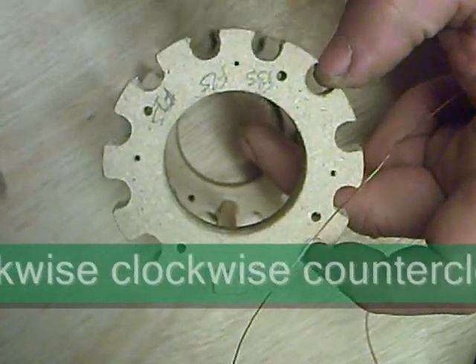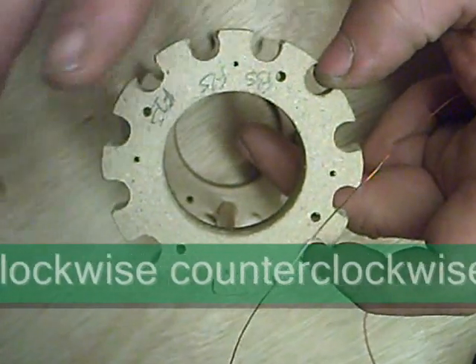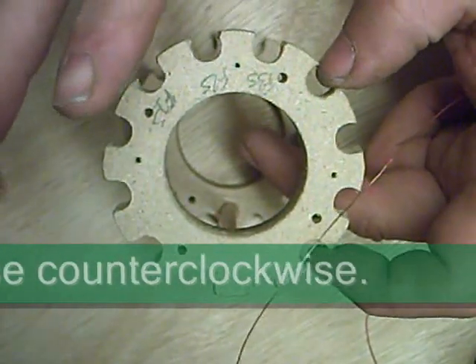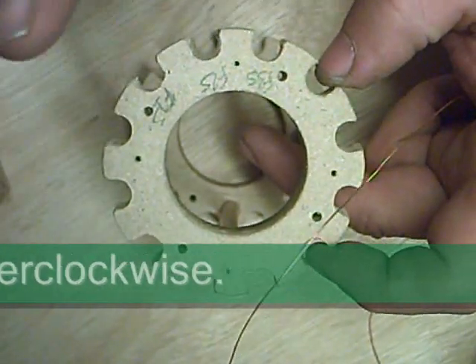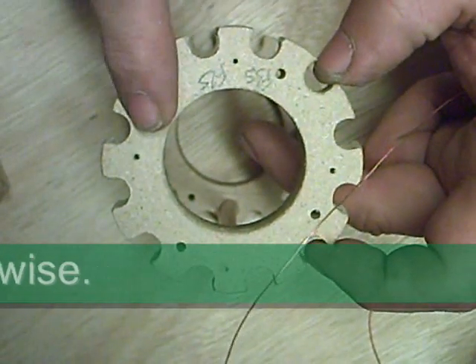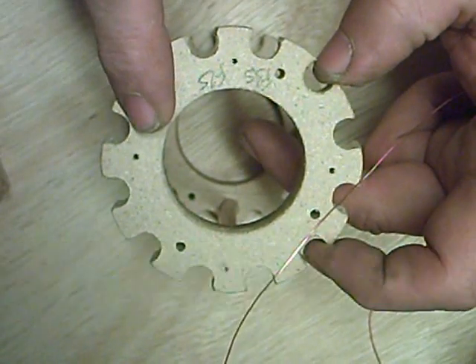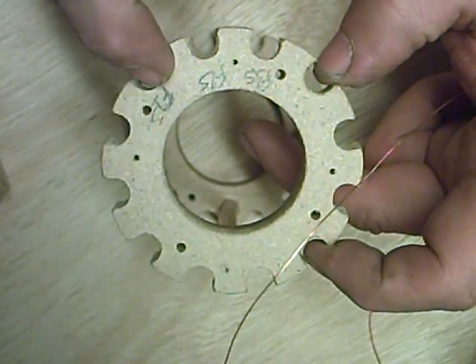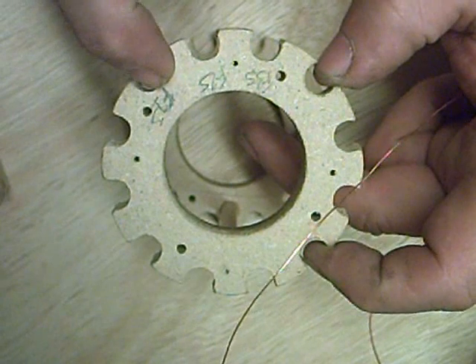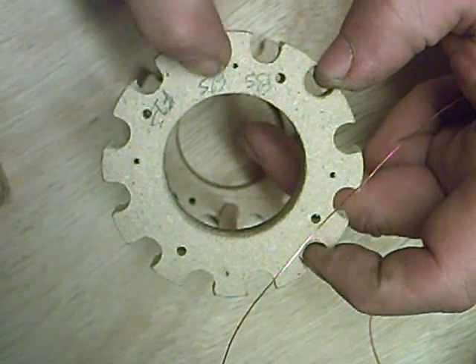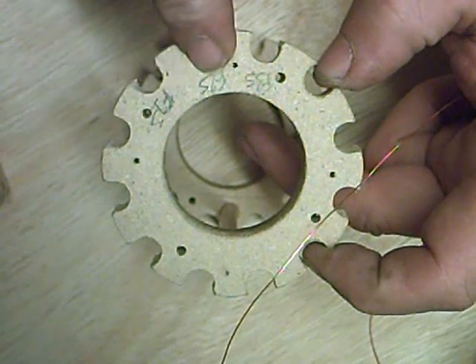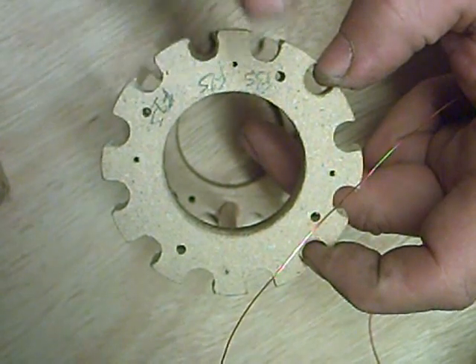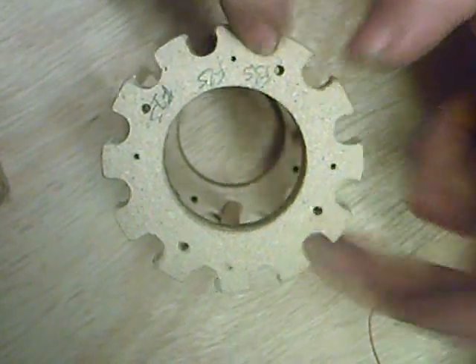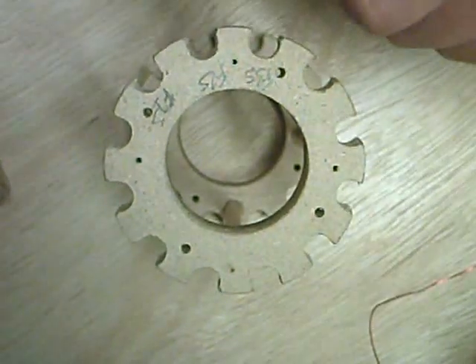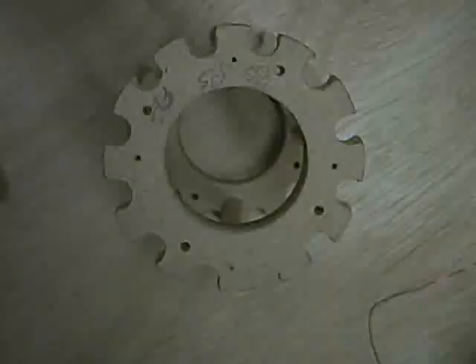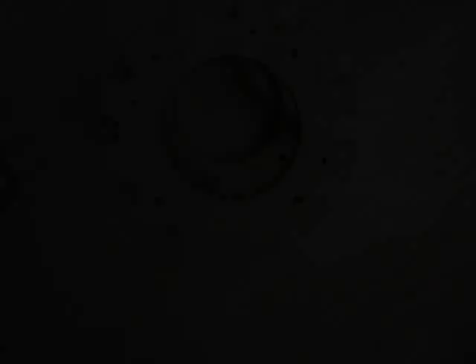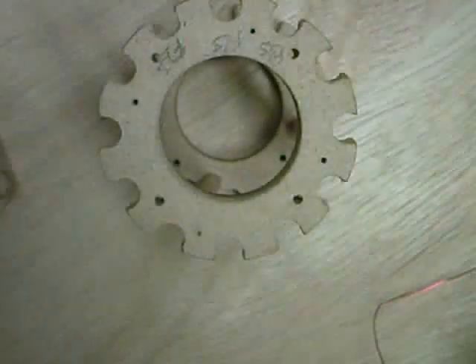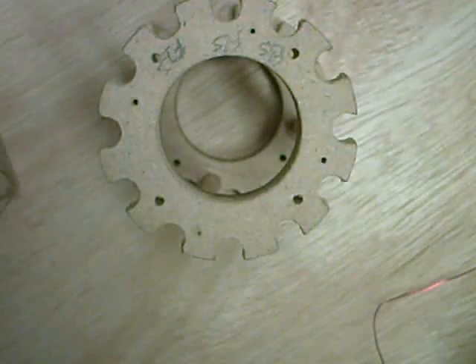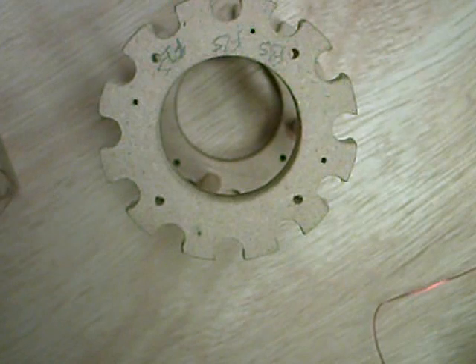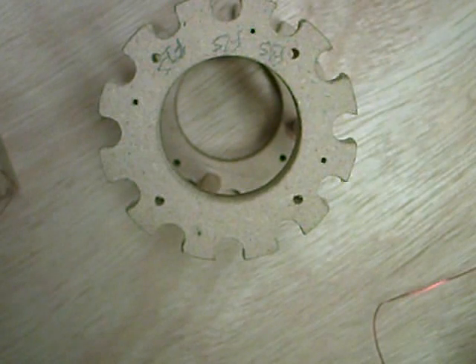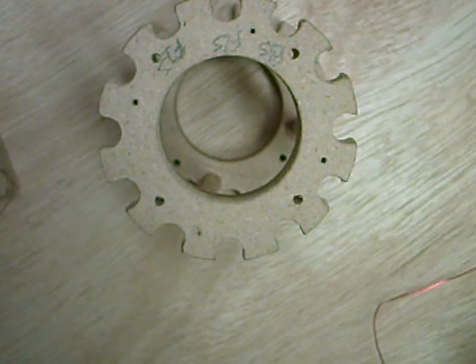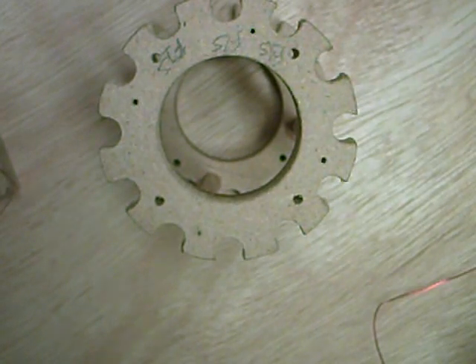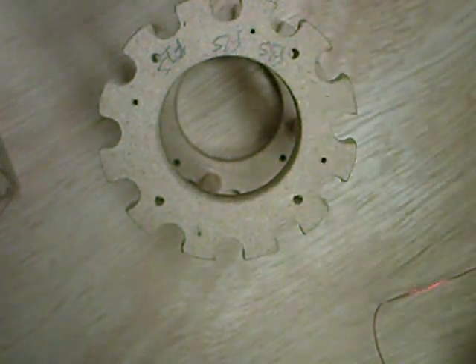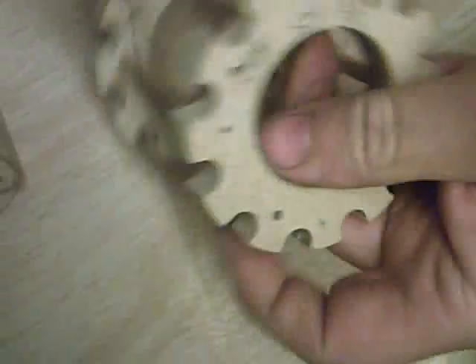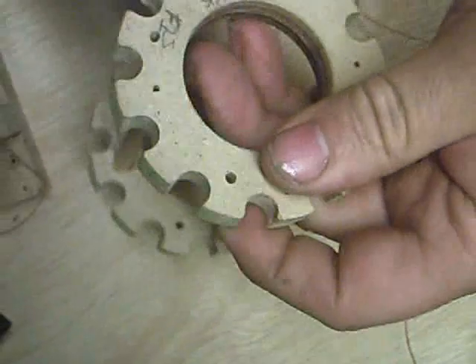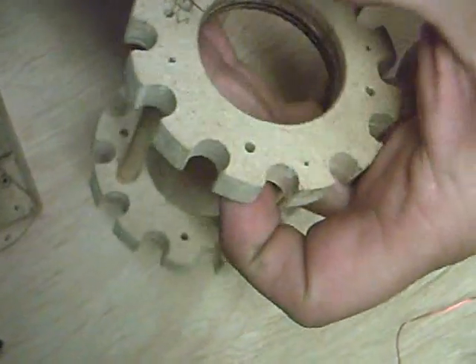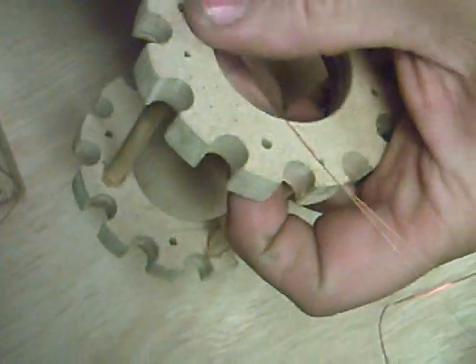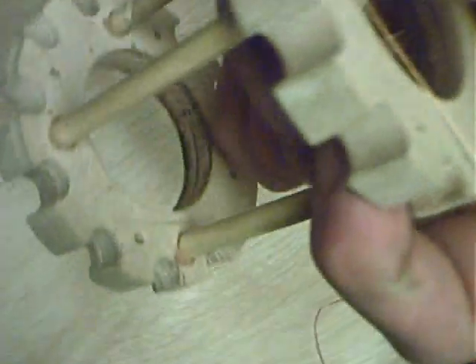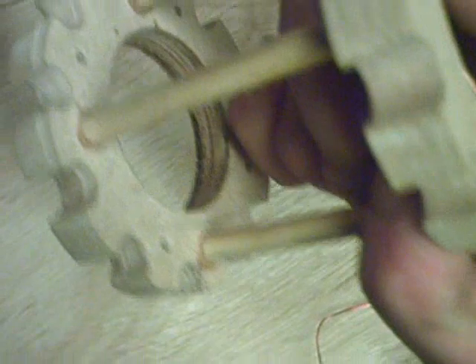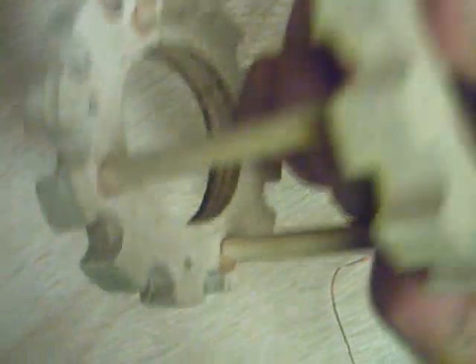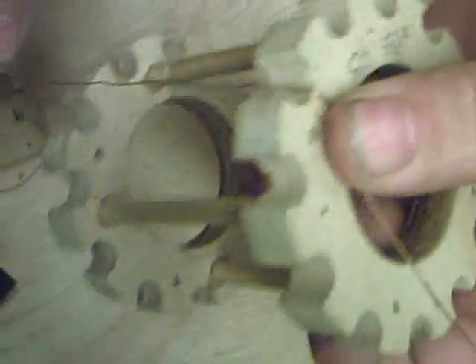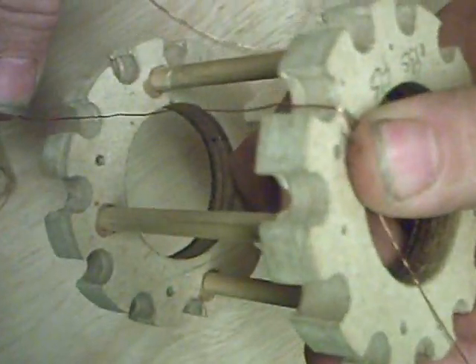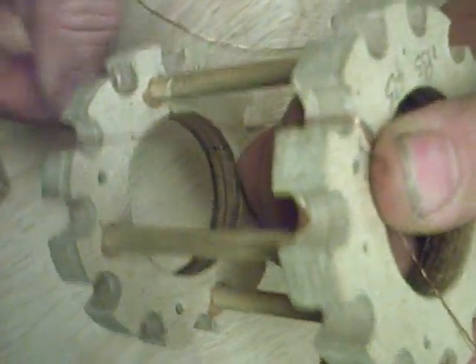We've got three sets of windings: phase one start, phase two start, phase three start. So we'll take the first phase start, put that there, and we're going to put it down to the first one.